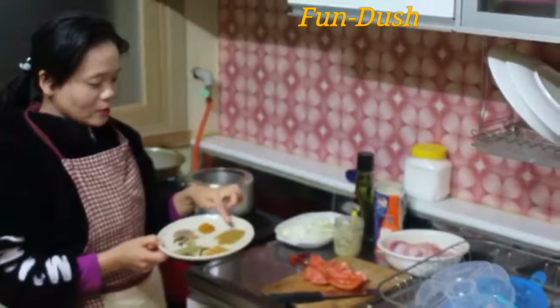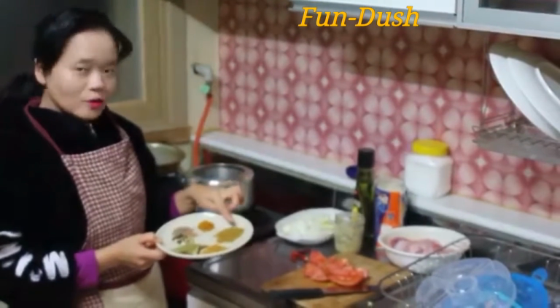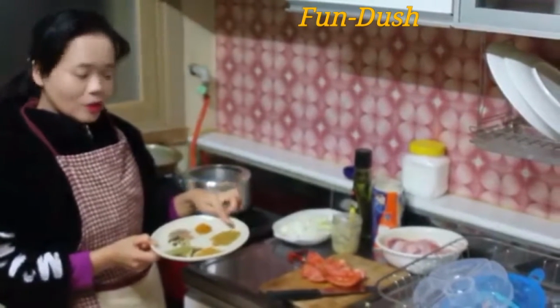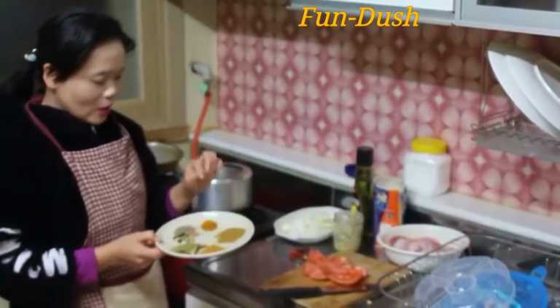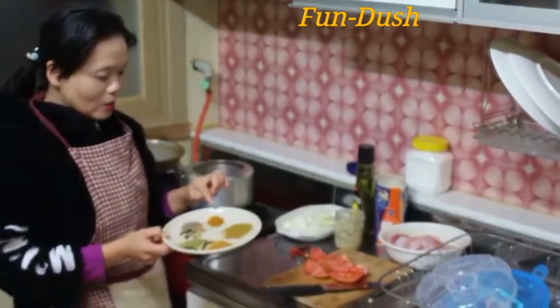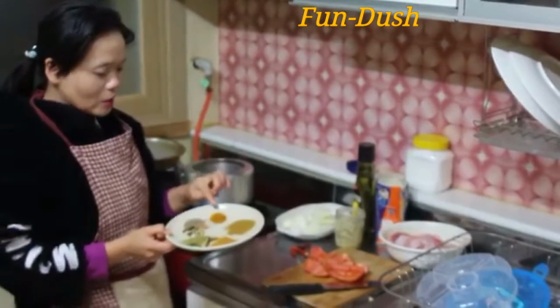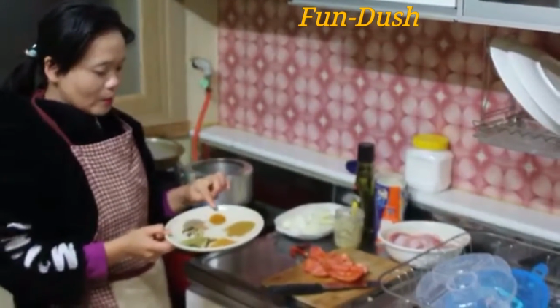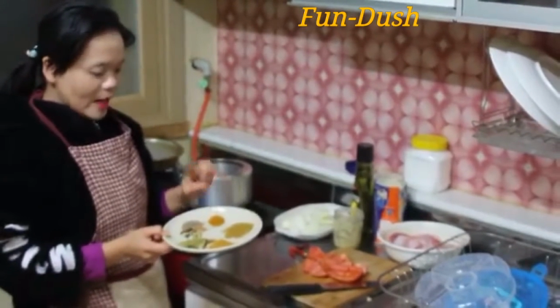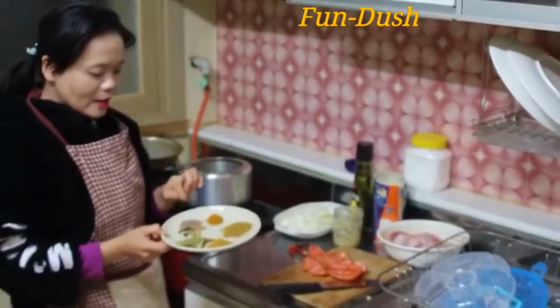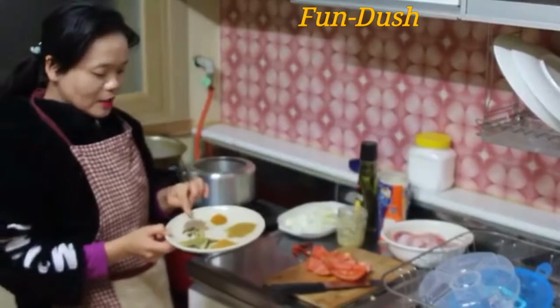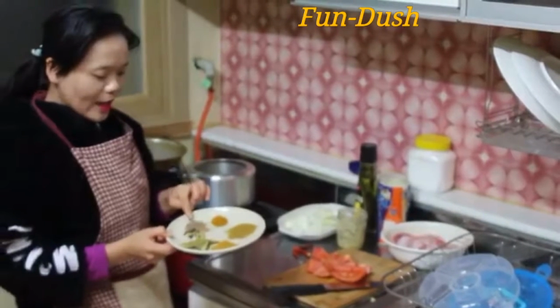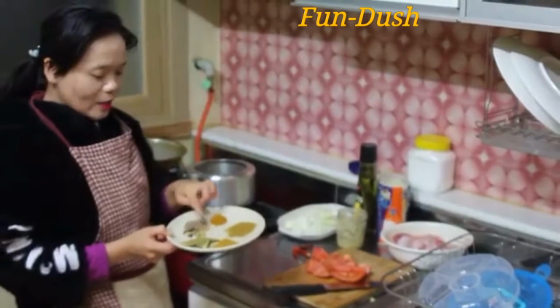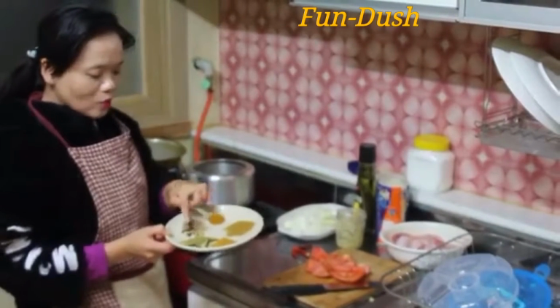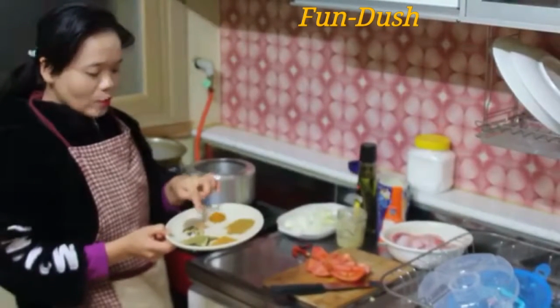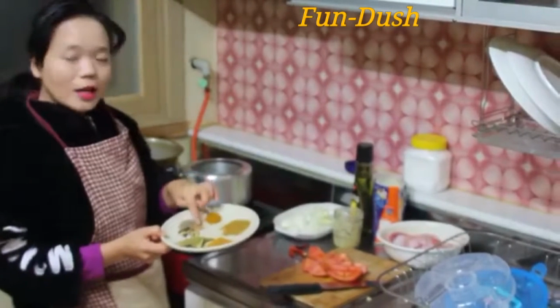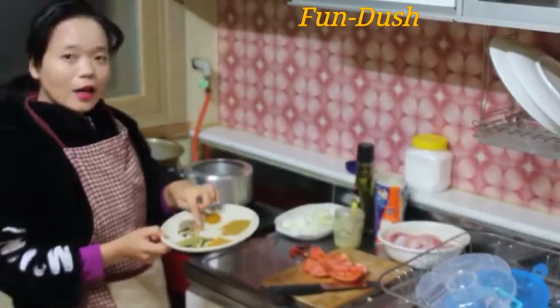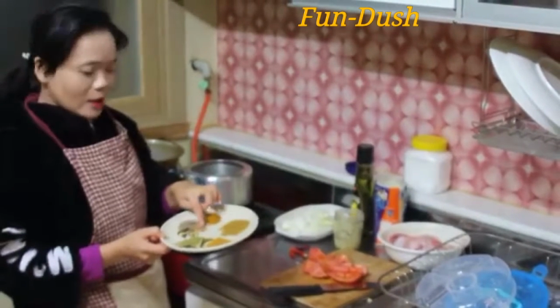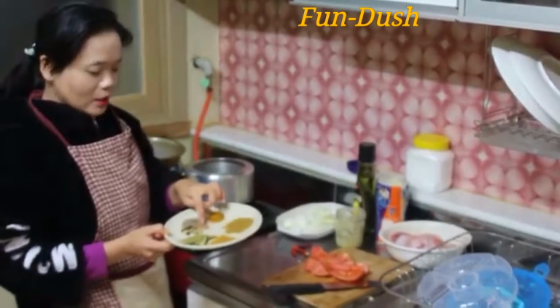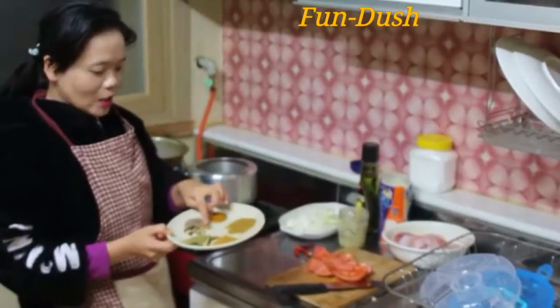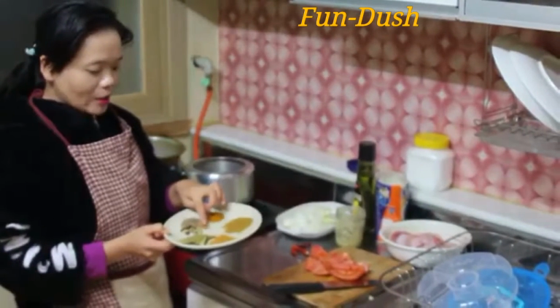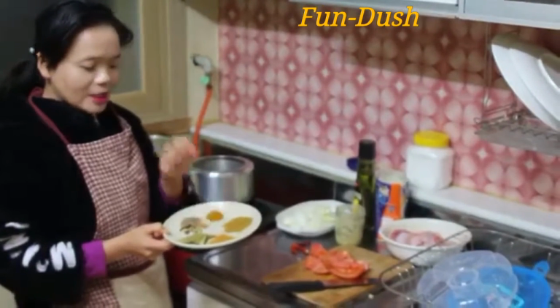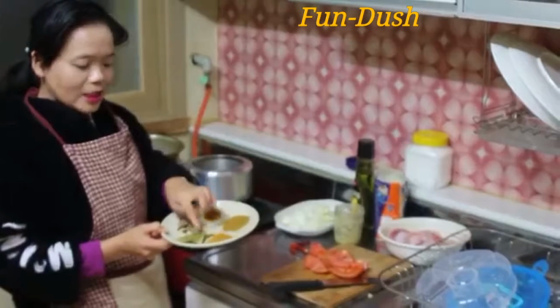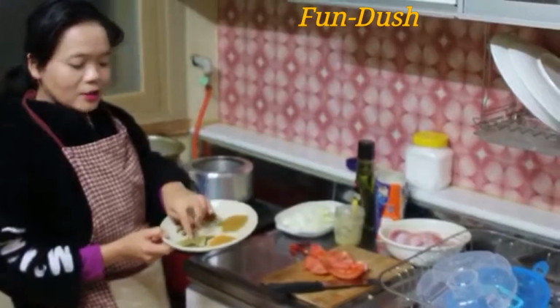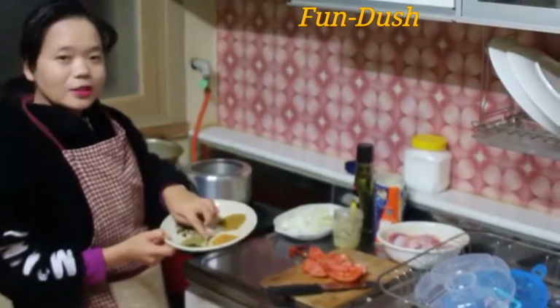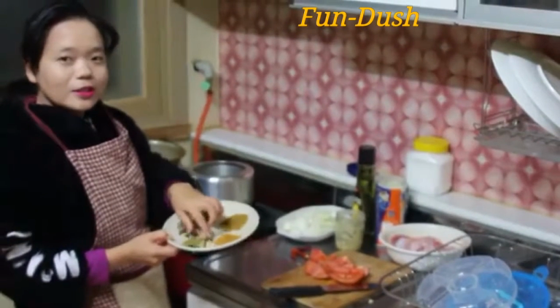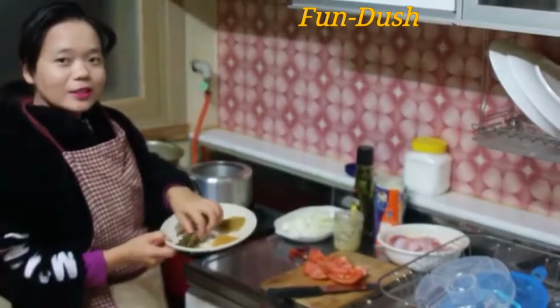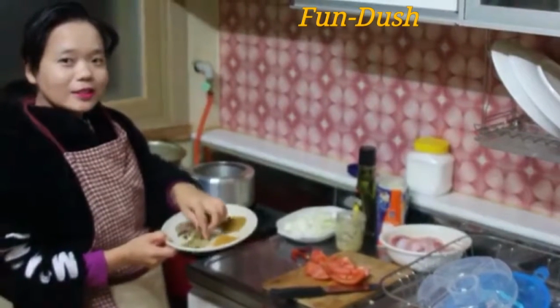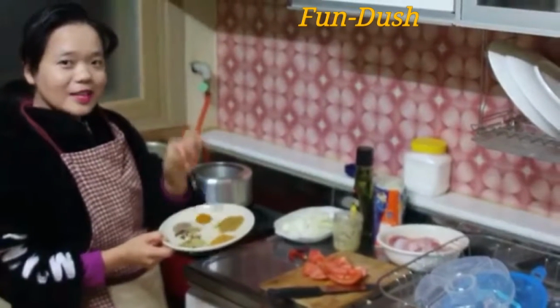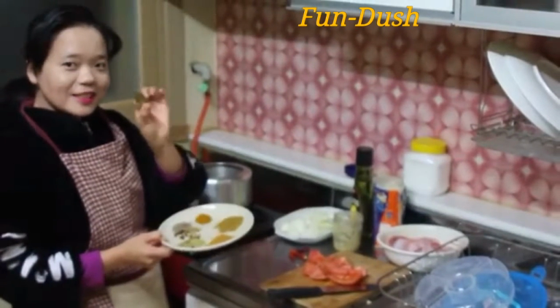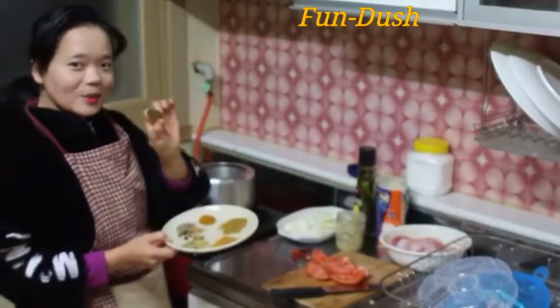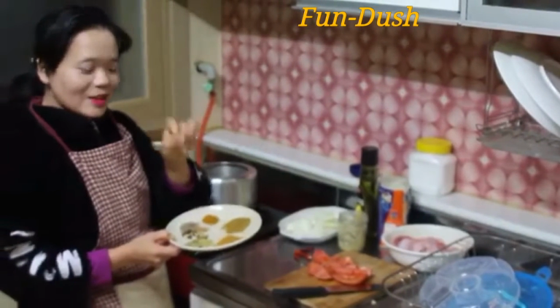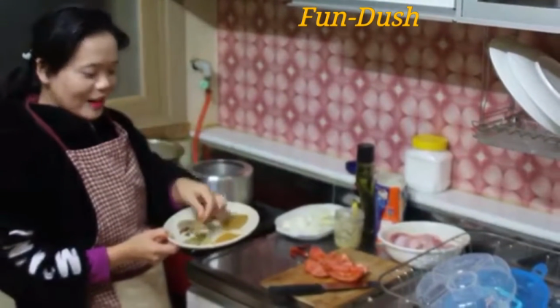The spices include jira, bestar, long, sukumel, cinnamon, and vashna. That's the original spice blend.